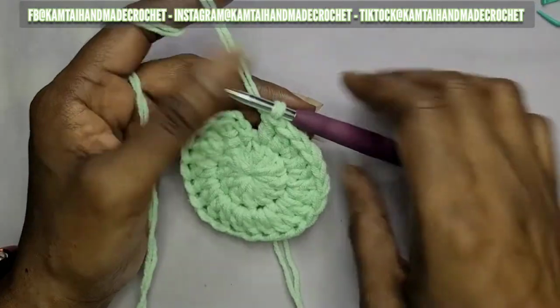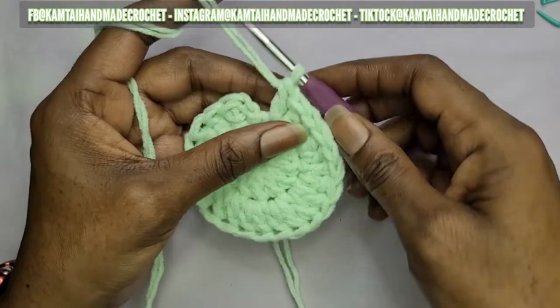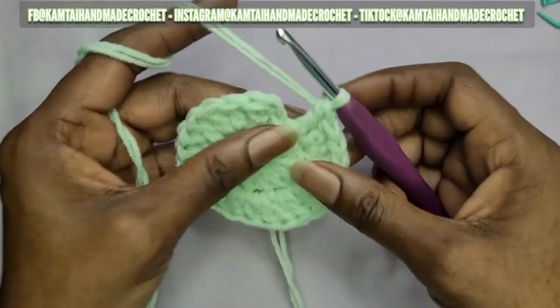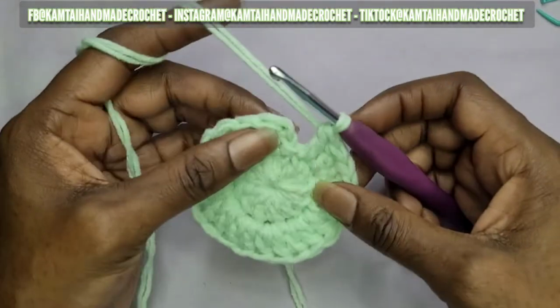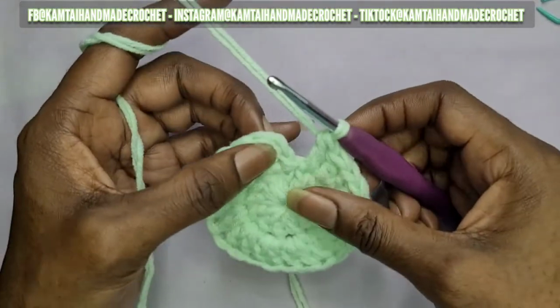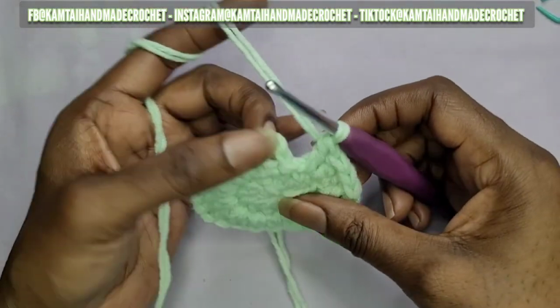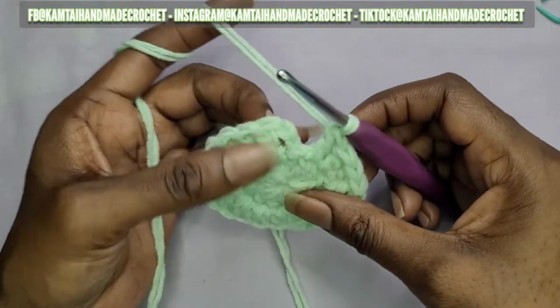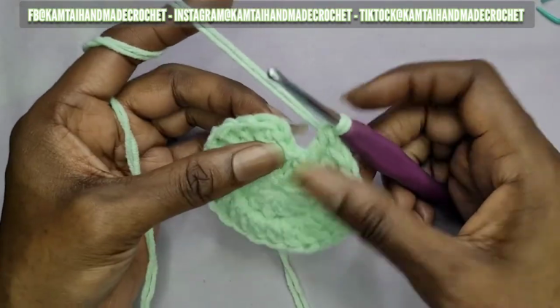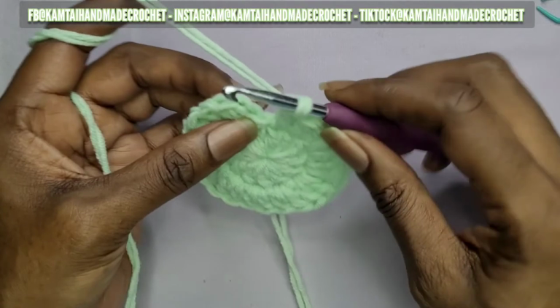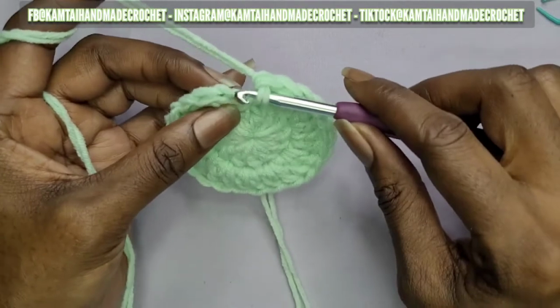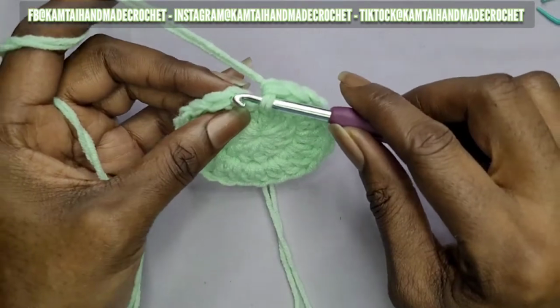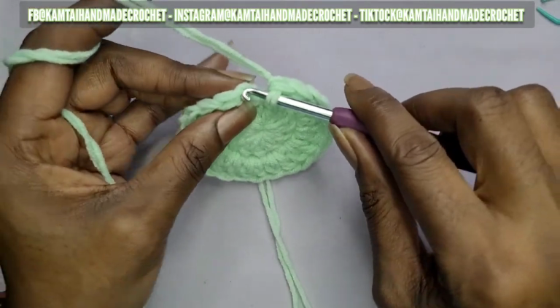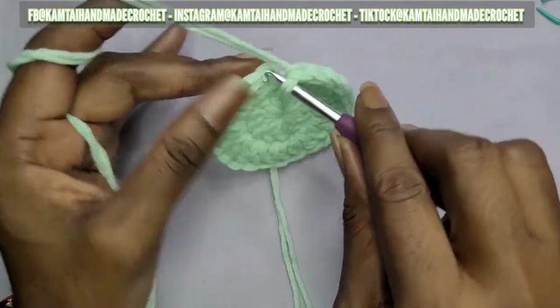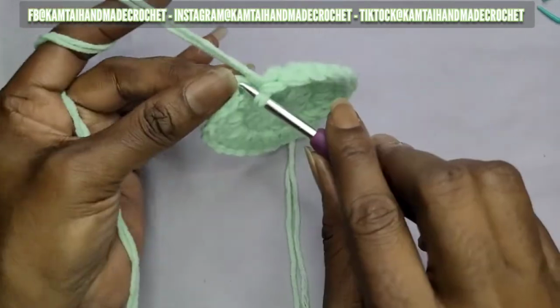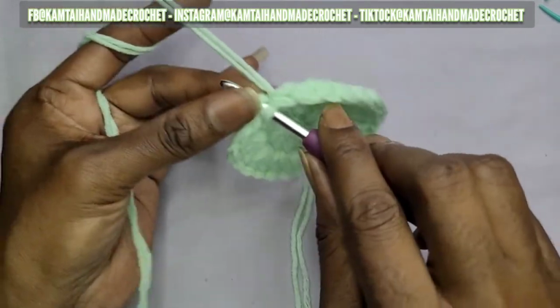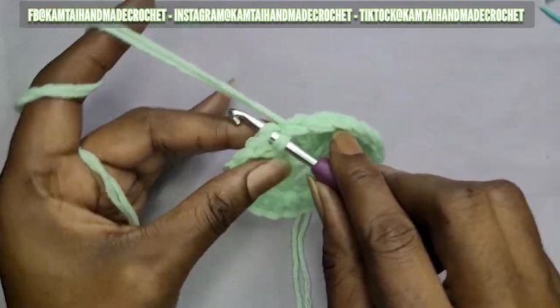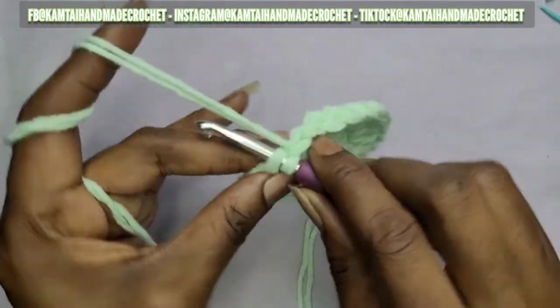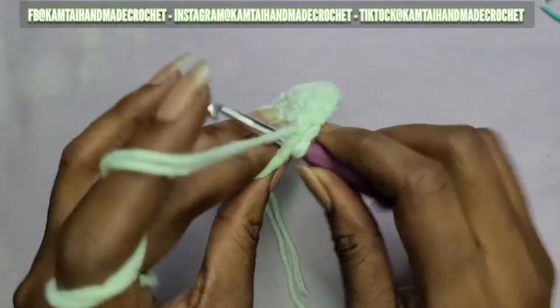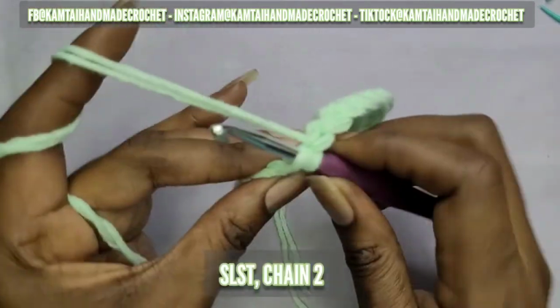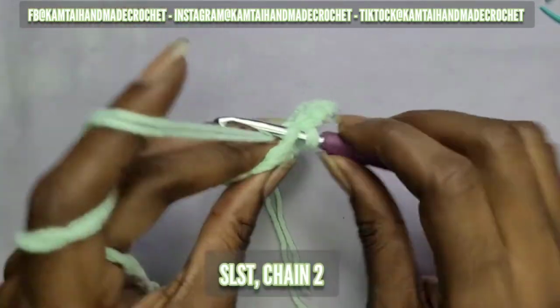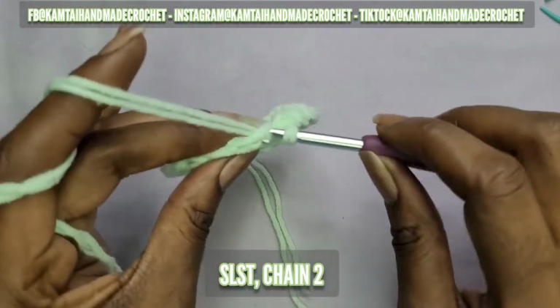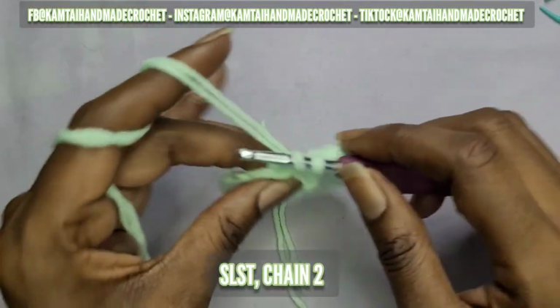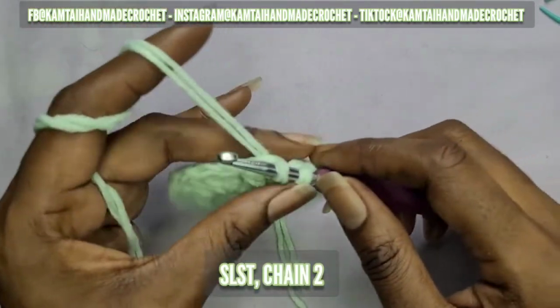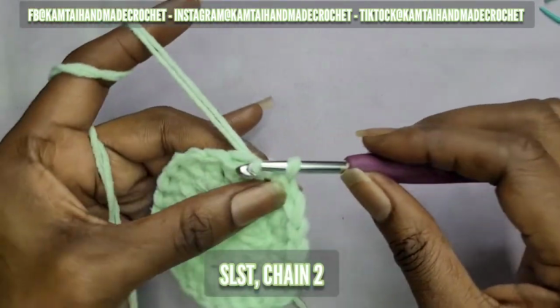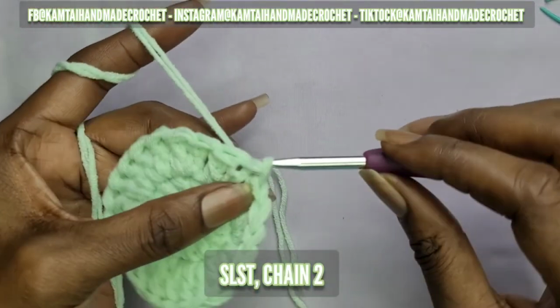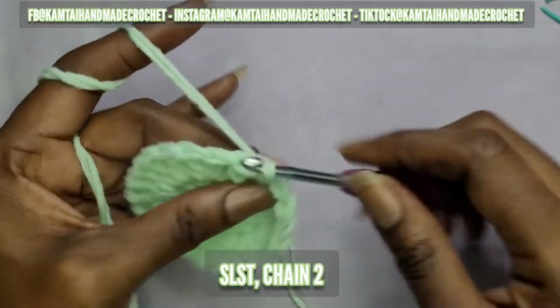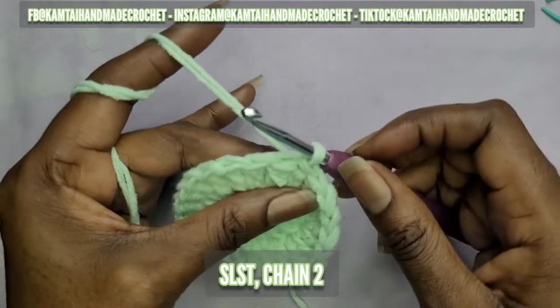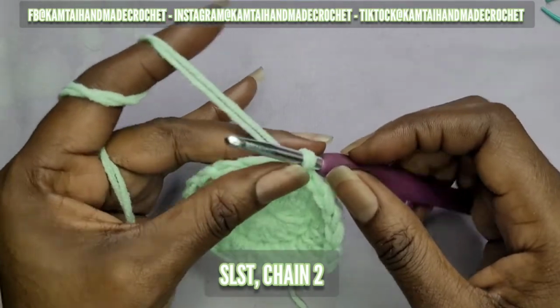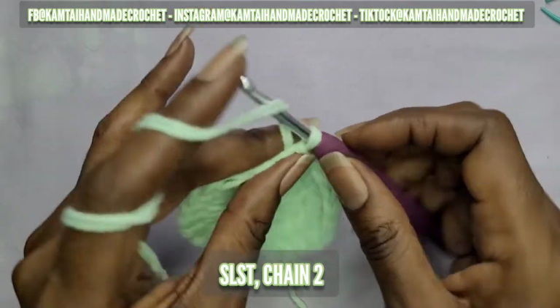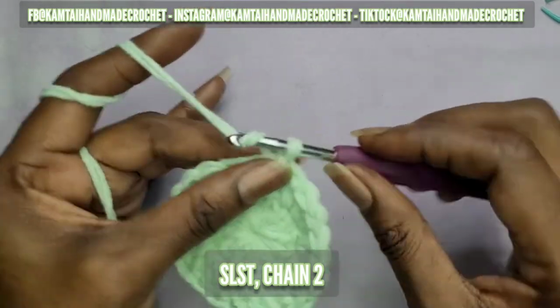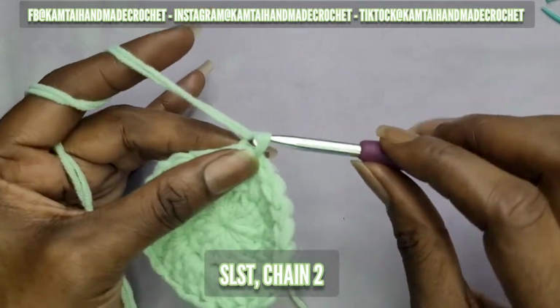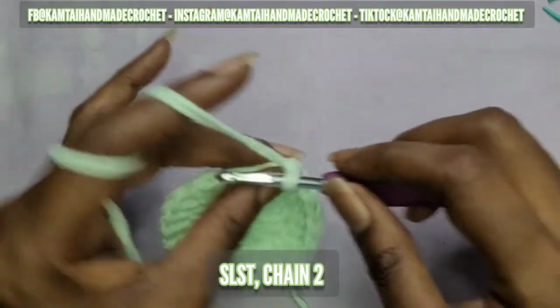We're at the end of the row. Go ahead and put a slip stitch into your chain from the previous row, then chain two.